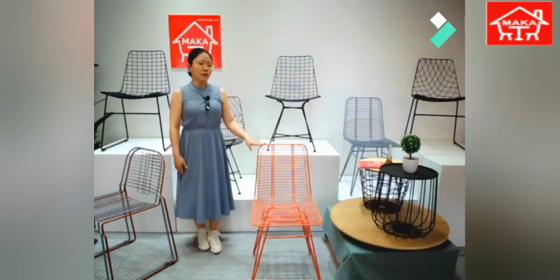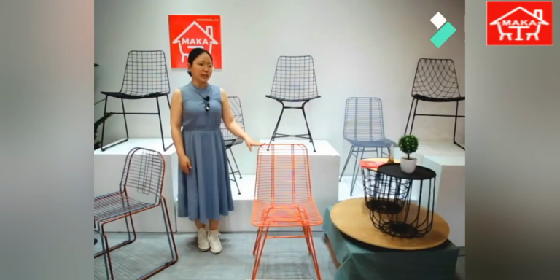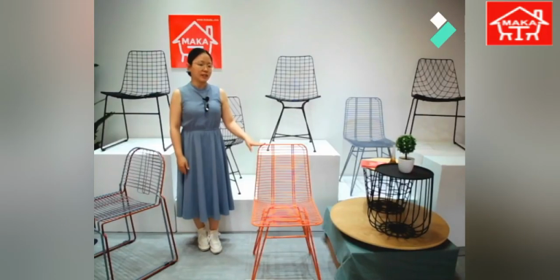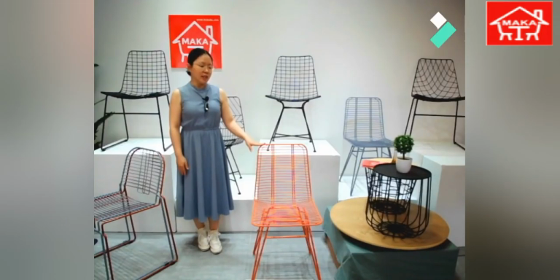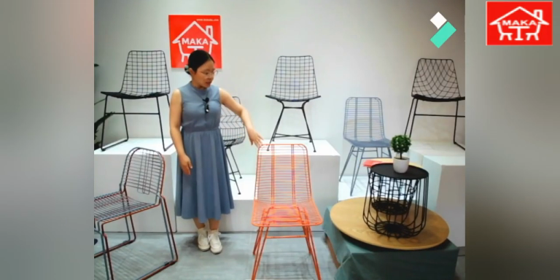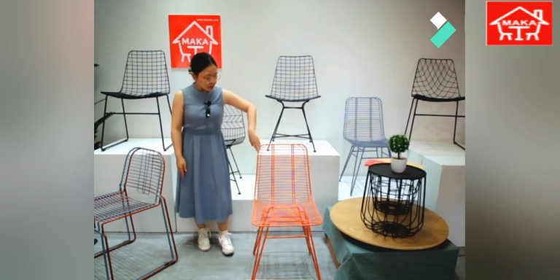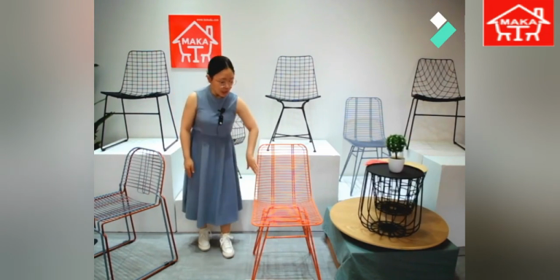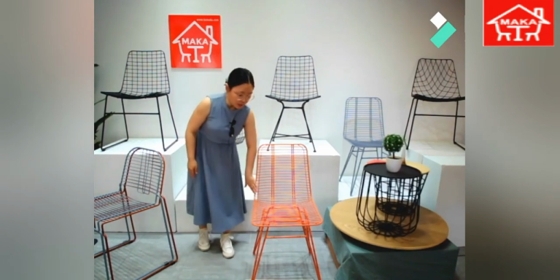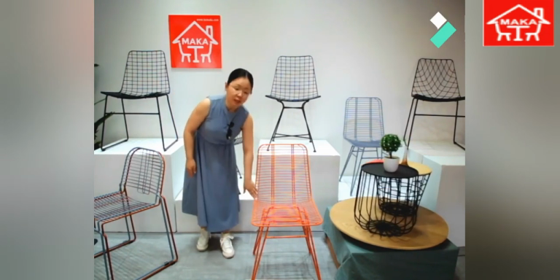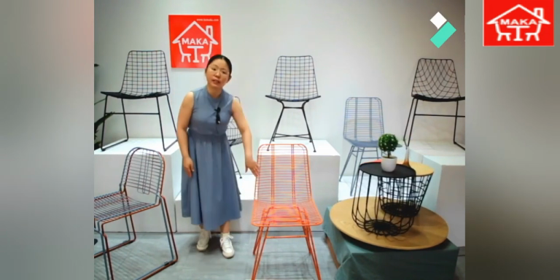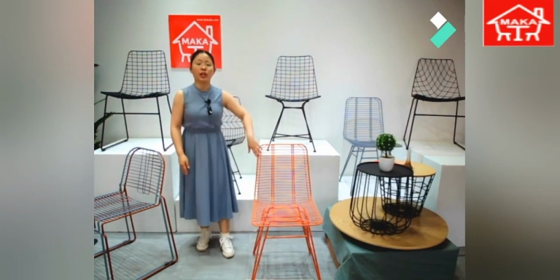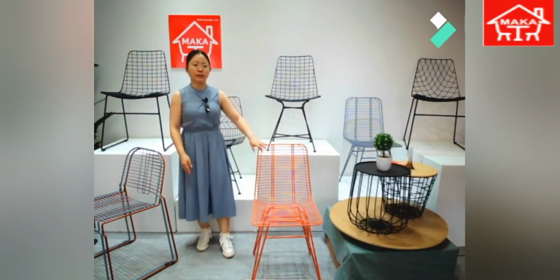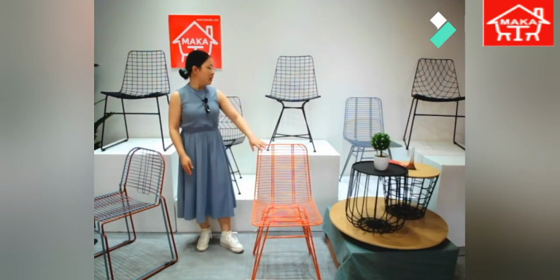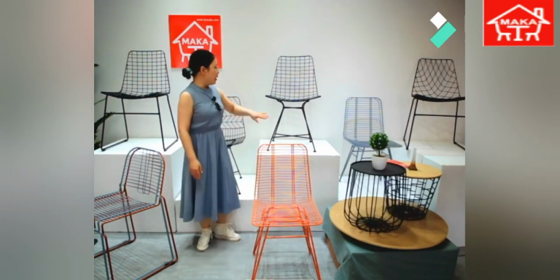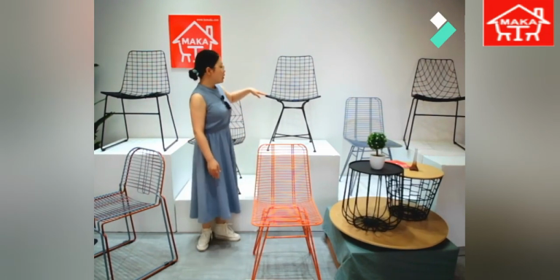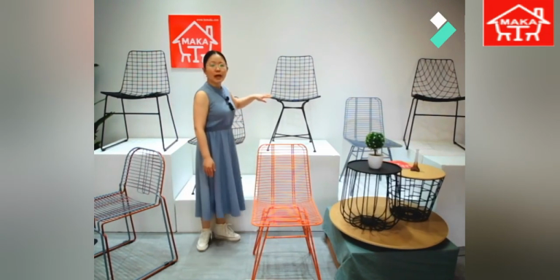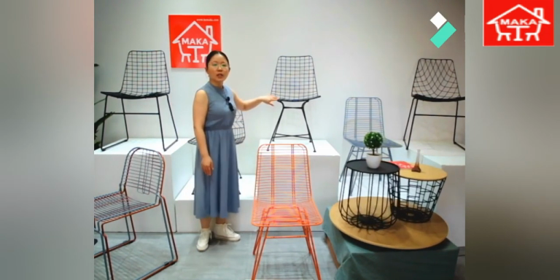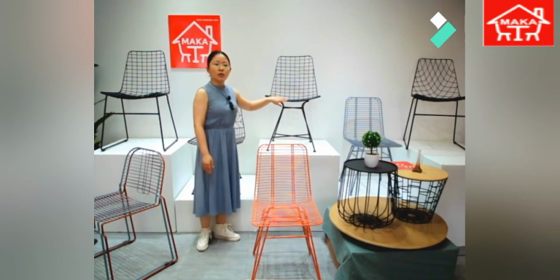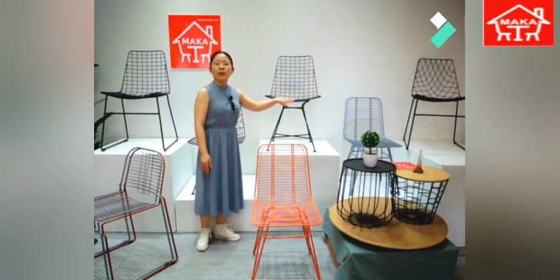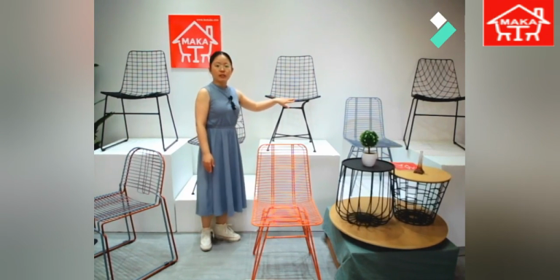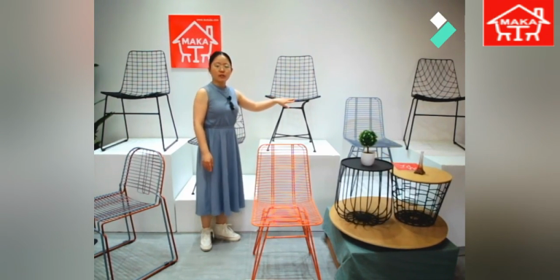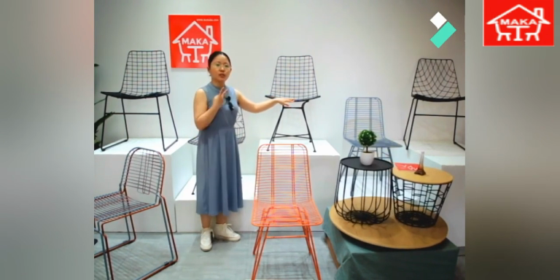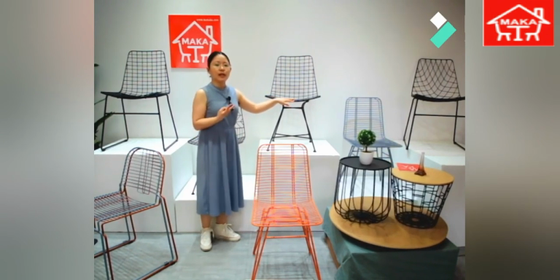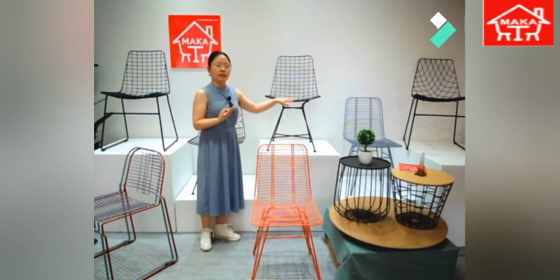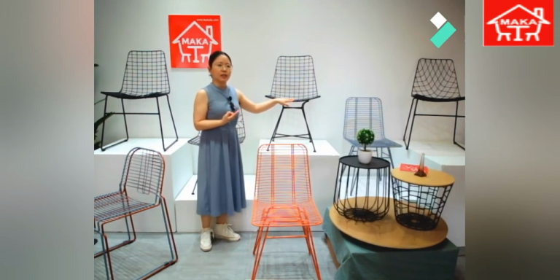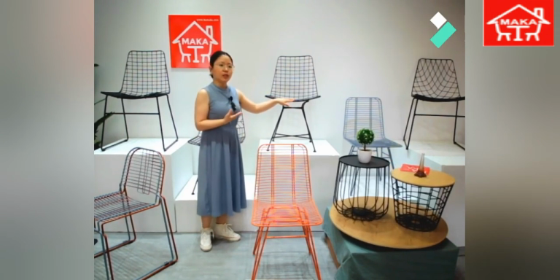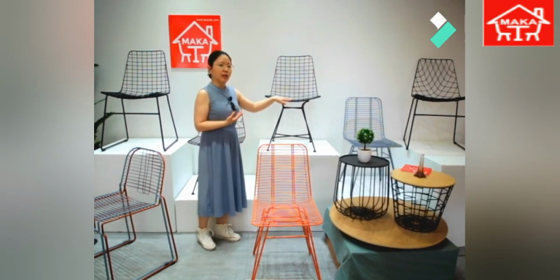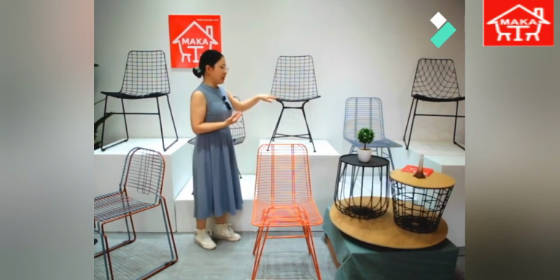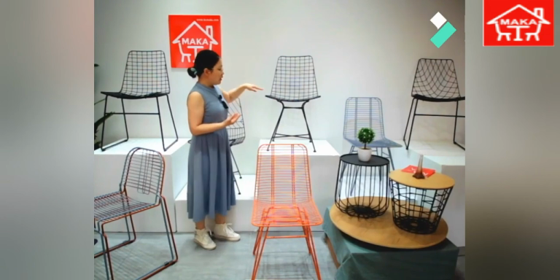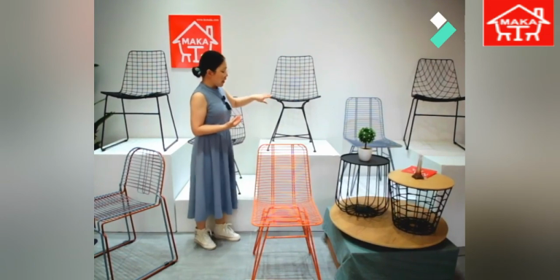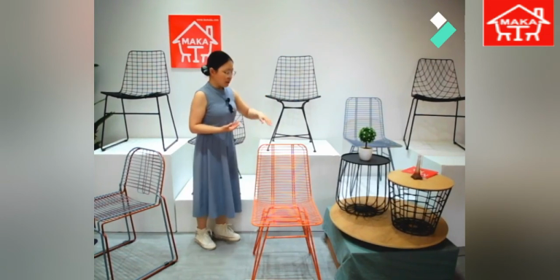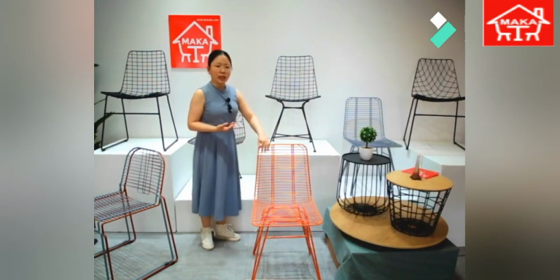Orange color. This is a shiny surface, and something like that — we do the matte surface. We can do two kinds of effect; you can choose anything you like. This is the matte, this is the shiny.